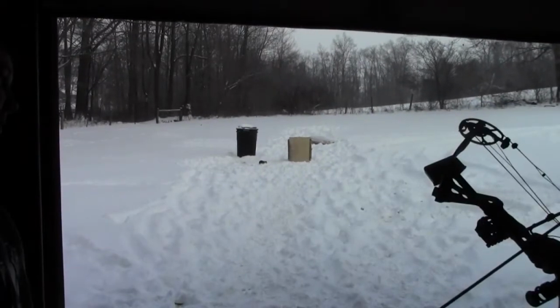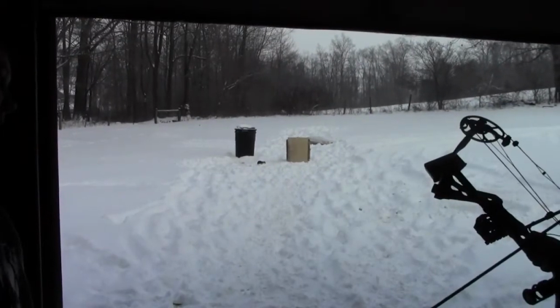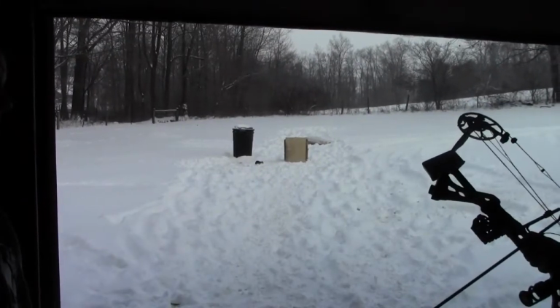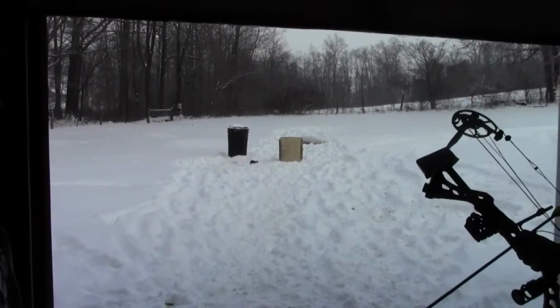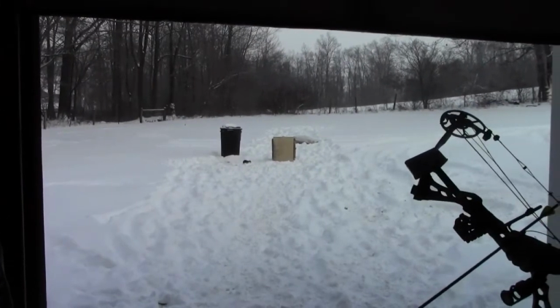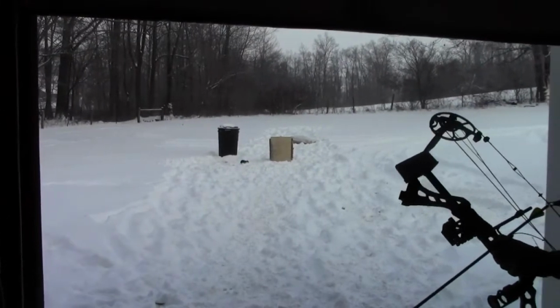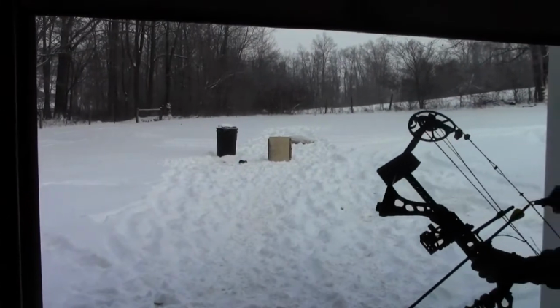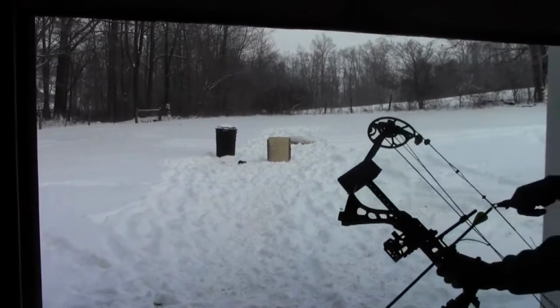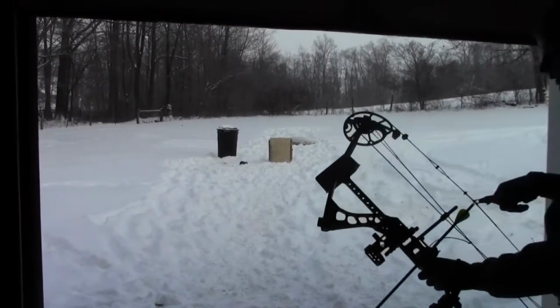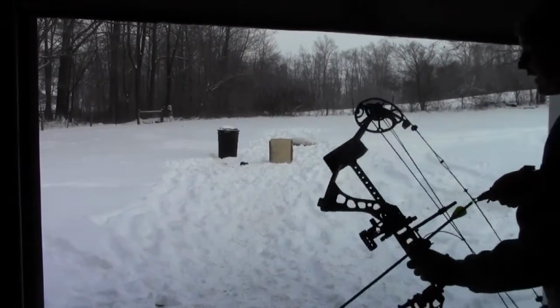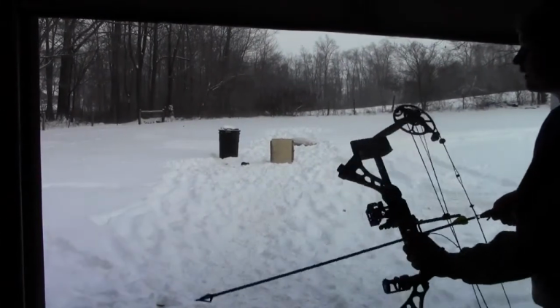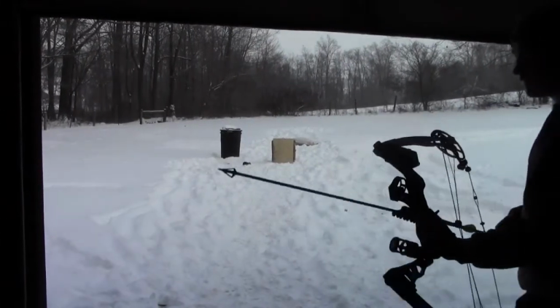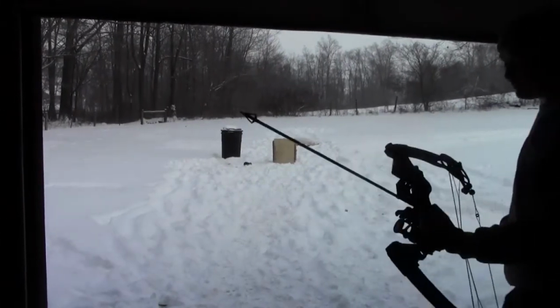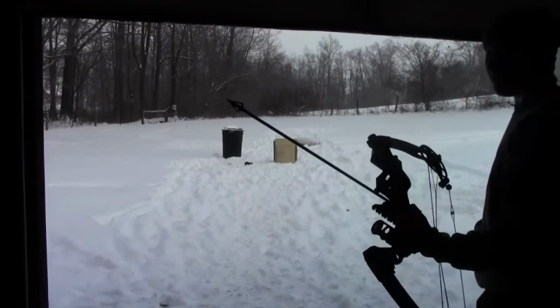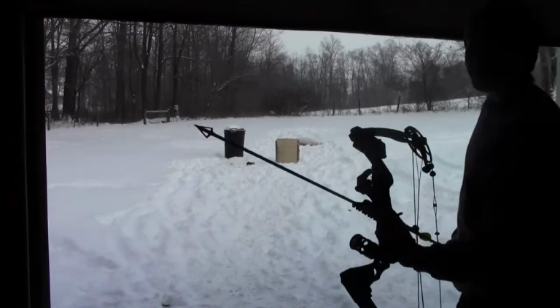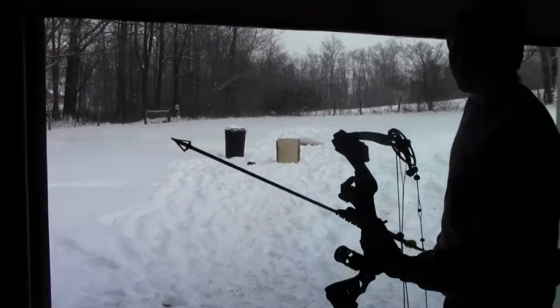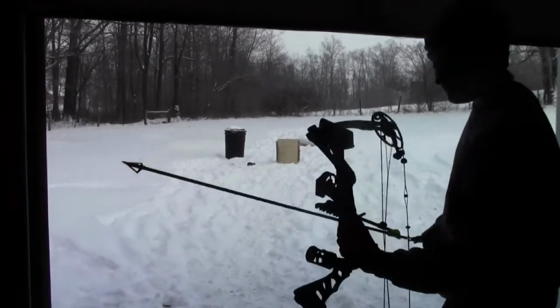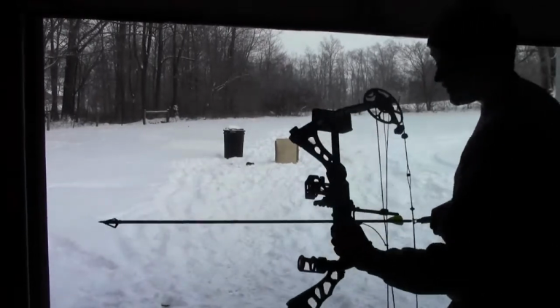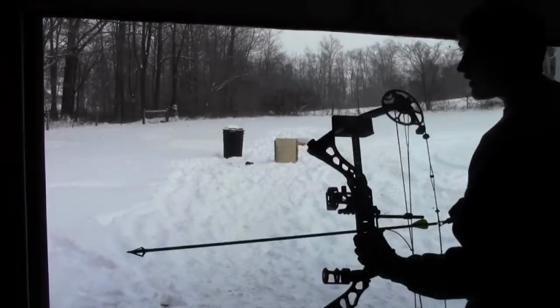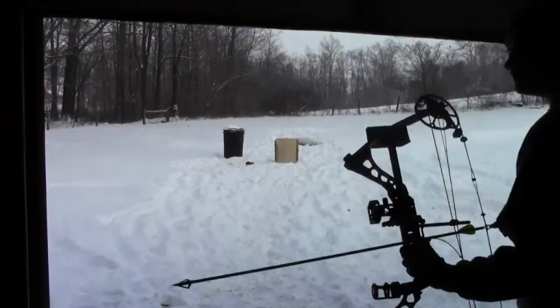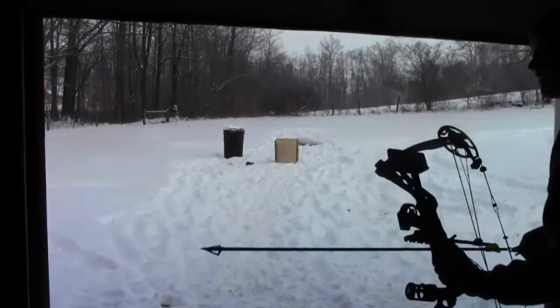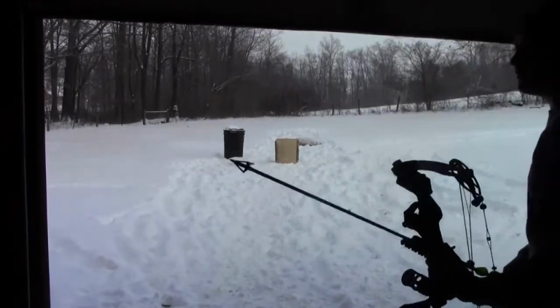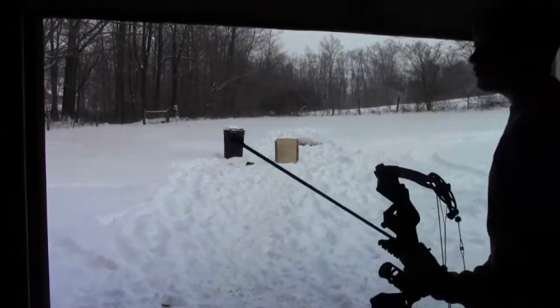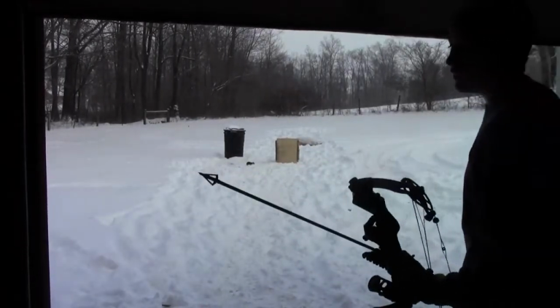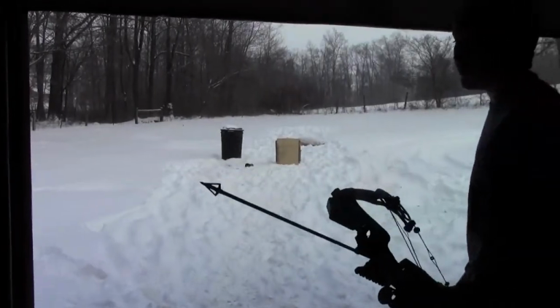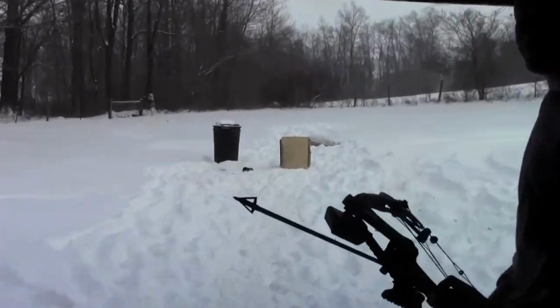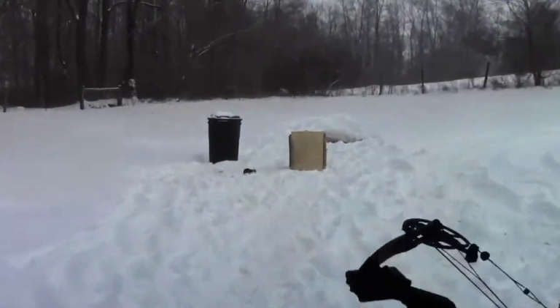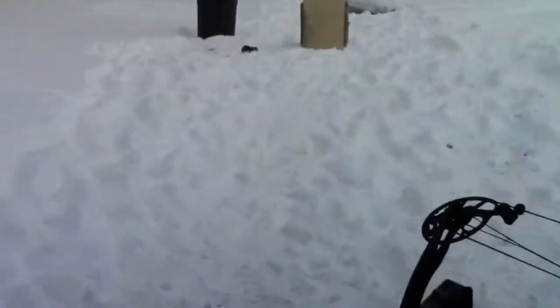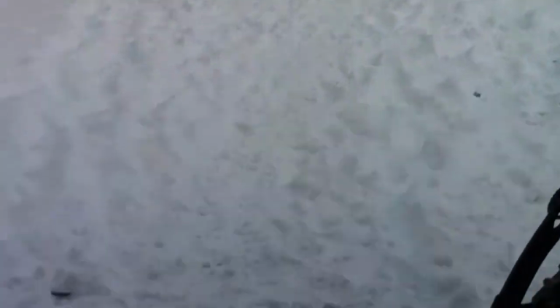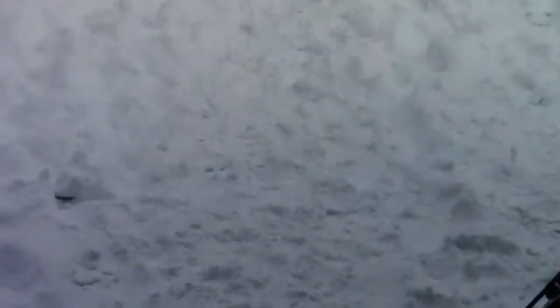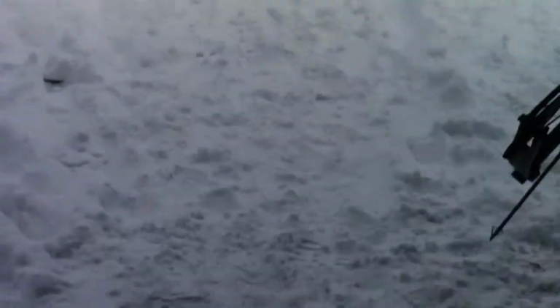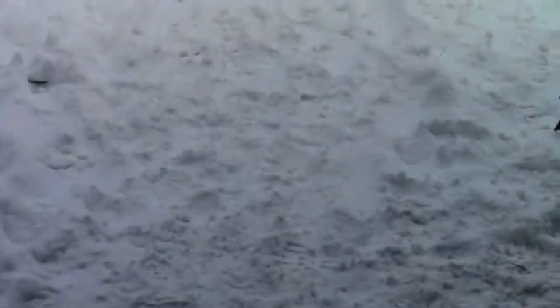Next up is Corey. What kind of bow you got, Corey? I got a Mission by Matthews — Maniac. Now I'm shooting a Thunderhead 100 grain. There's that beast.